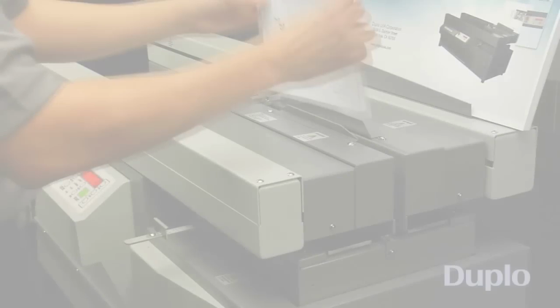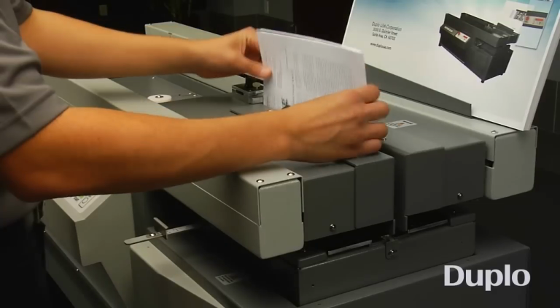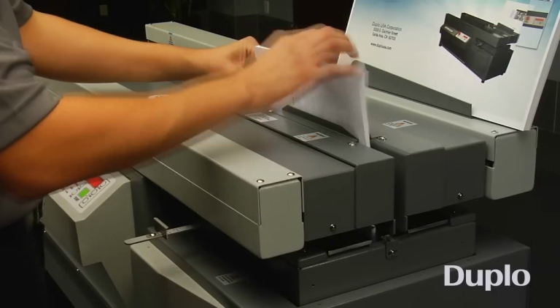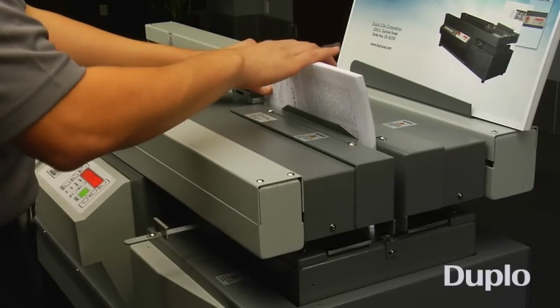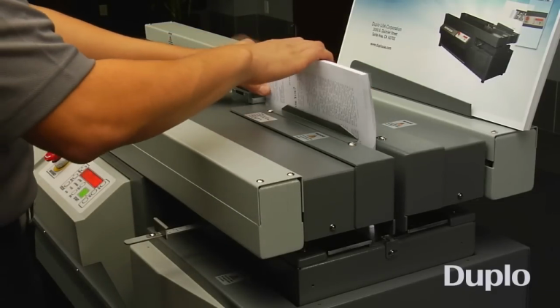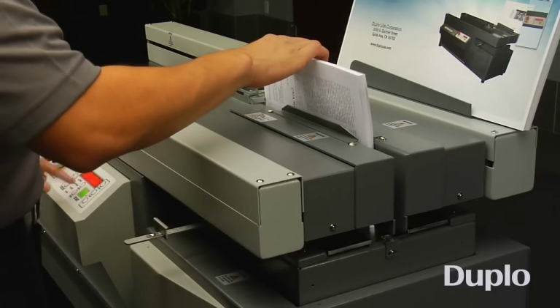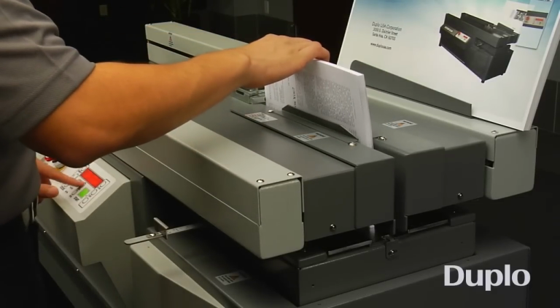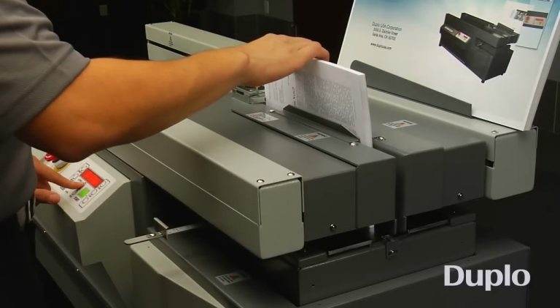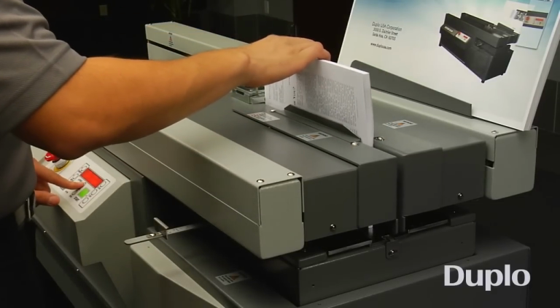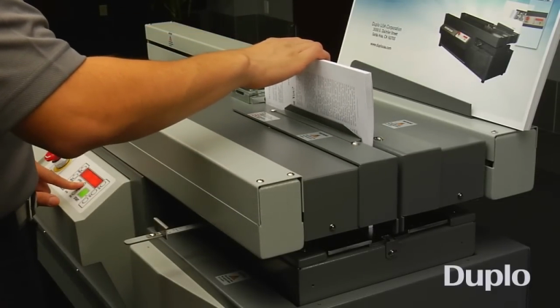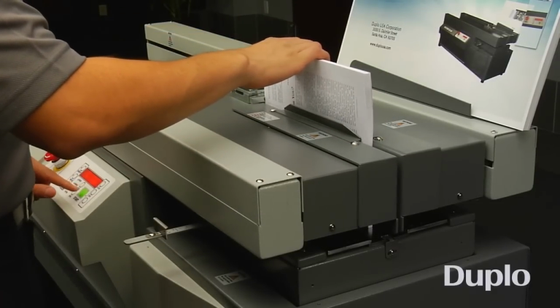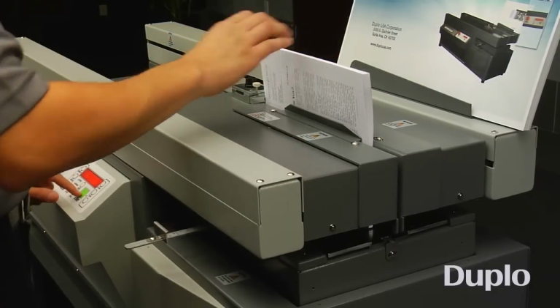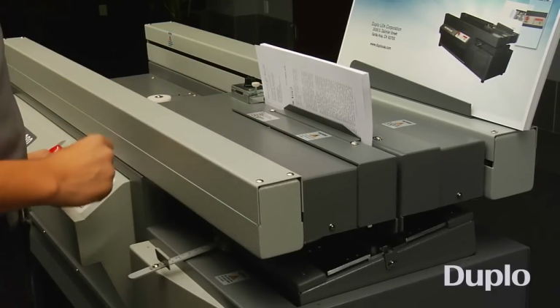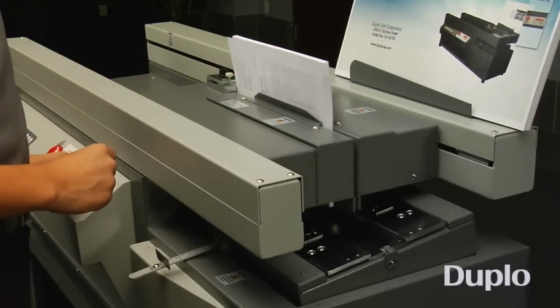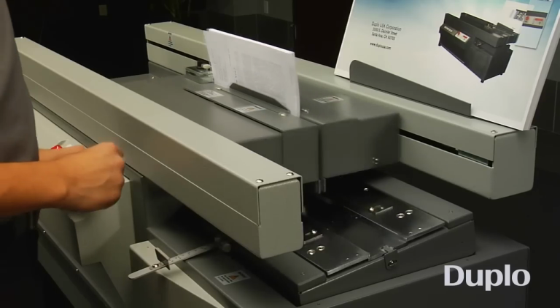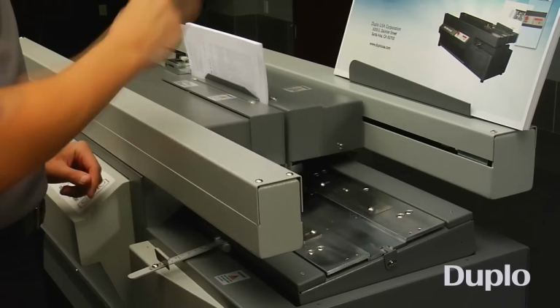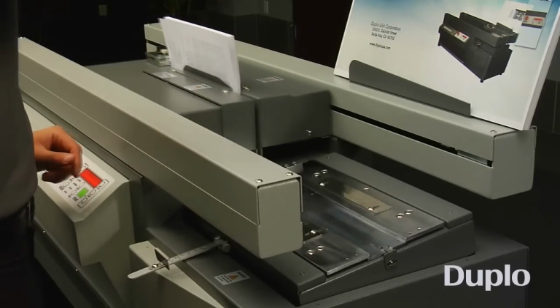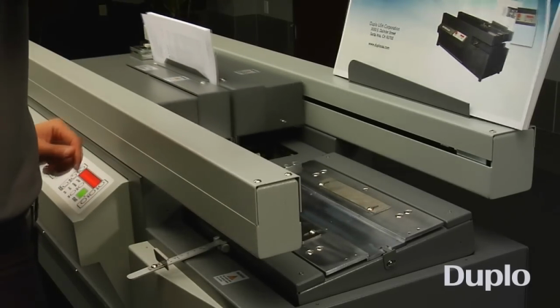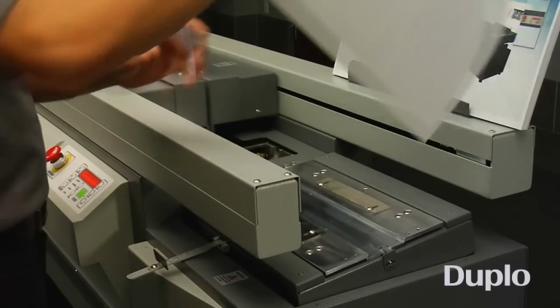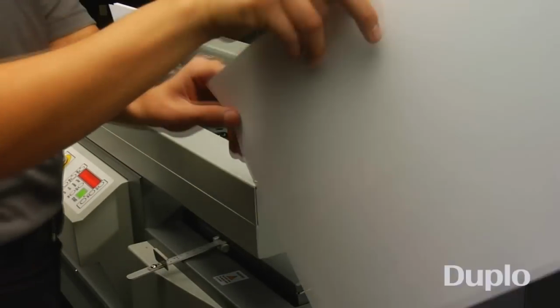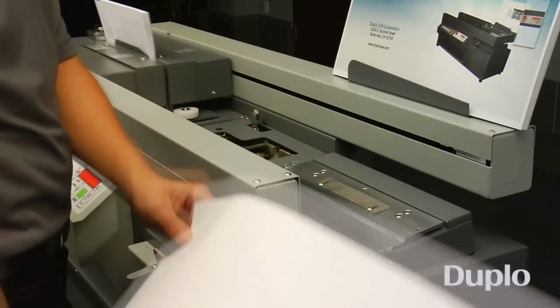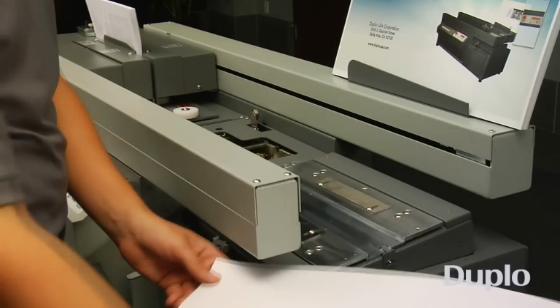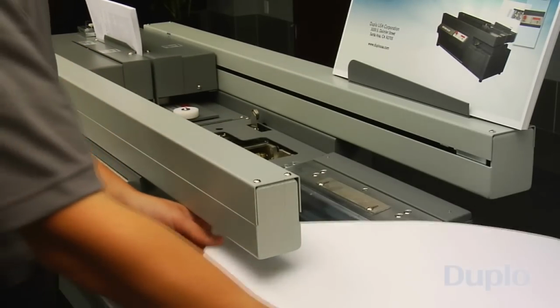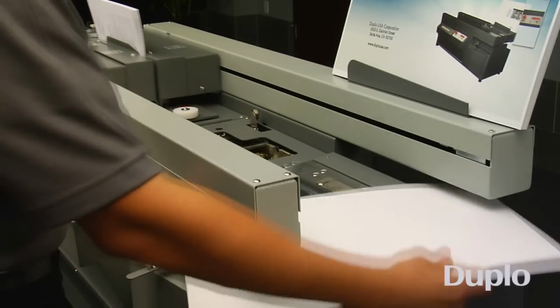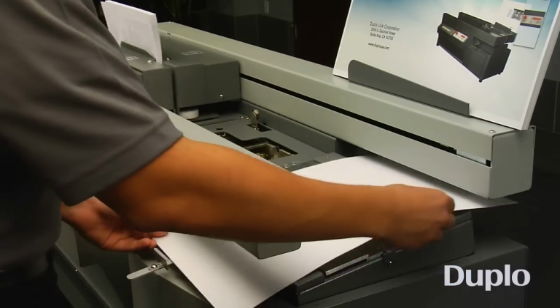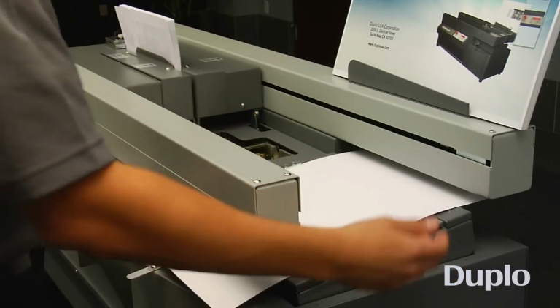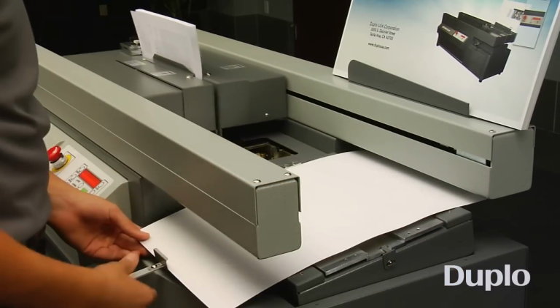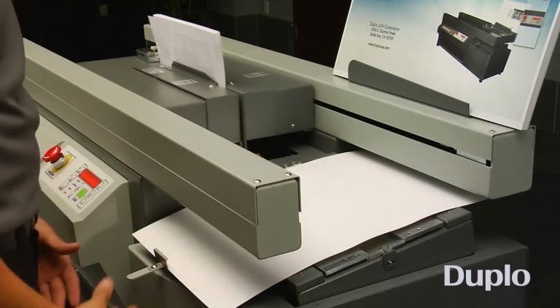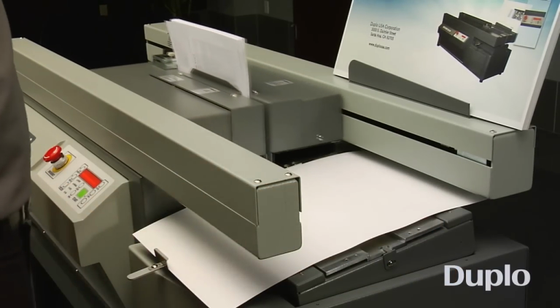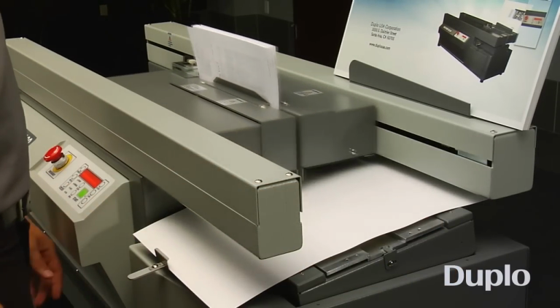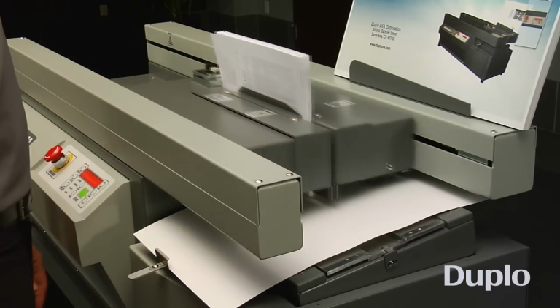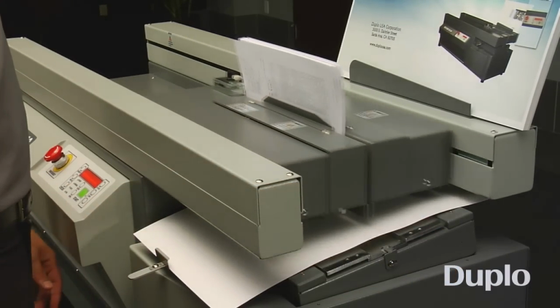Creating books is easy. For Perfect Bound Soft Cover Books, press Automatic and place the book block in the clamp. The DB280 will automatically process it through the notching, gluing, and nipping areas, minimizing operator intervention for greater productivity.